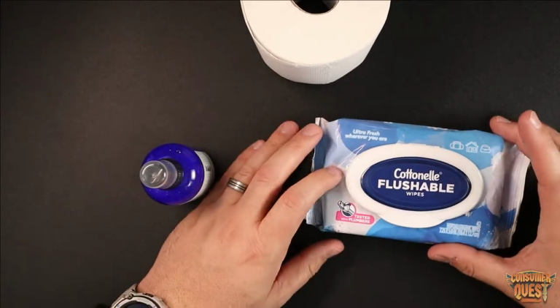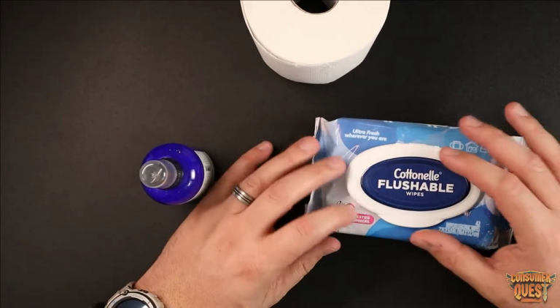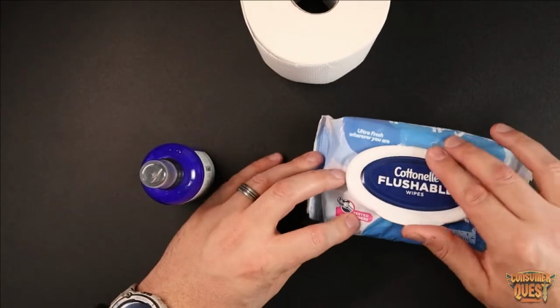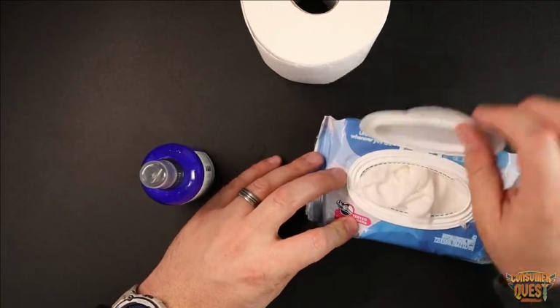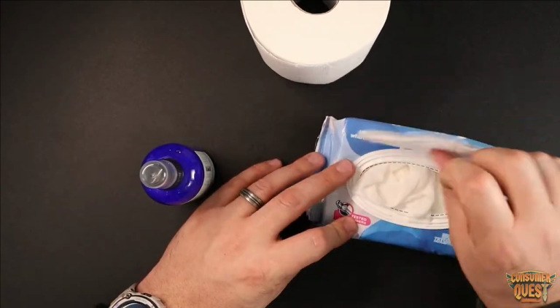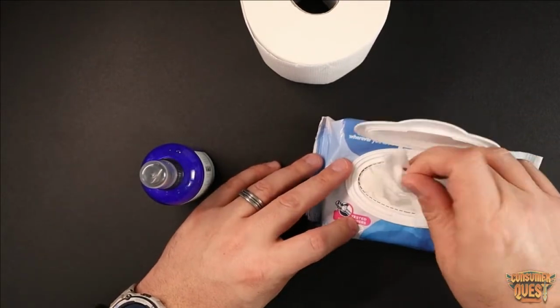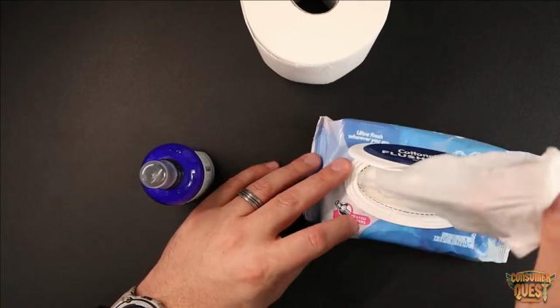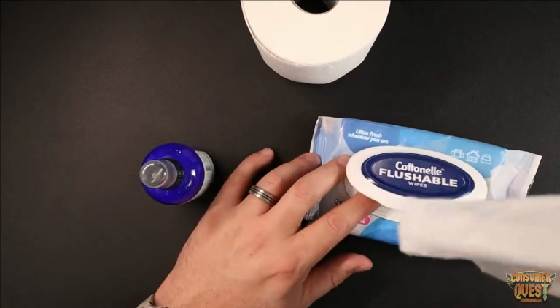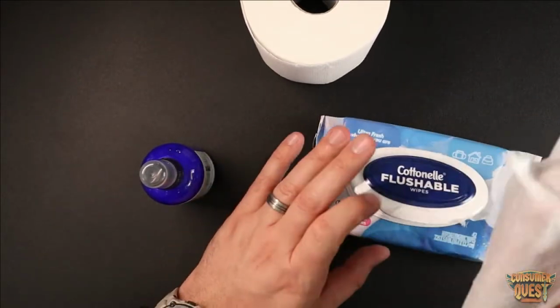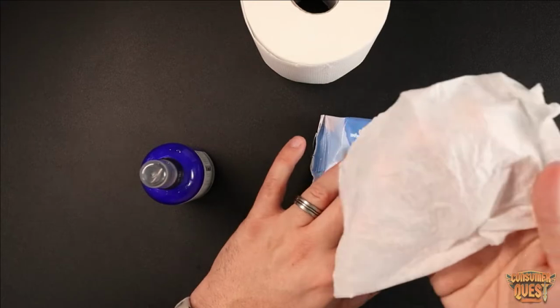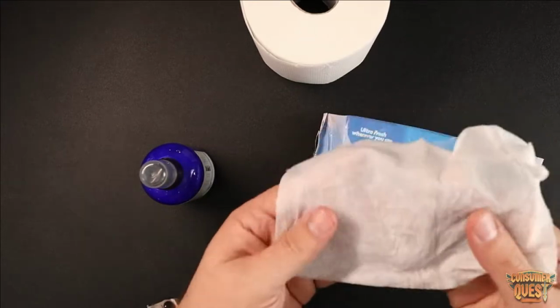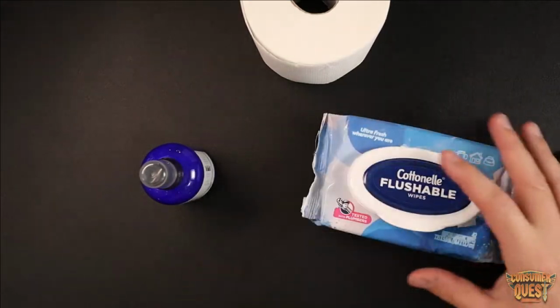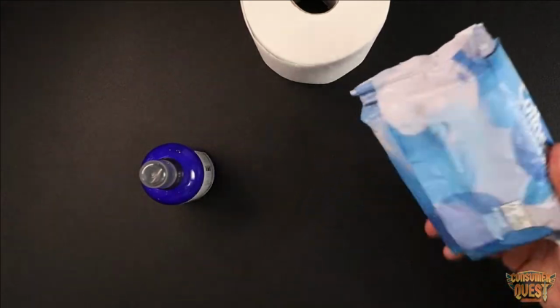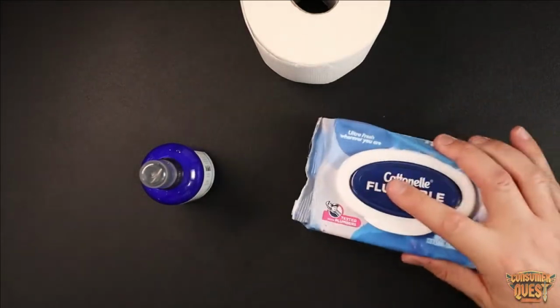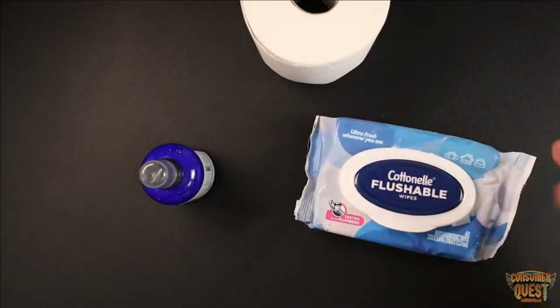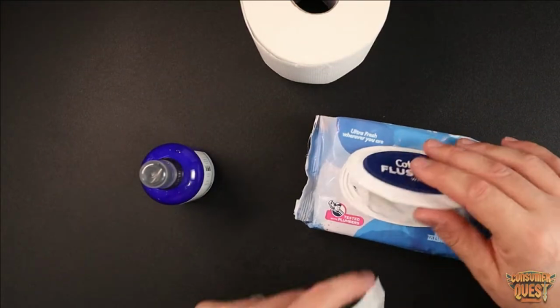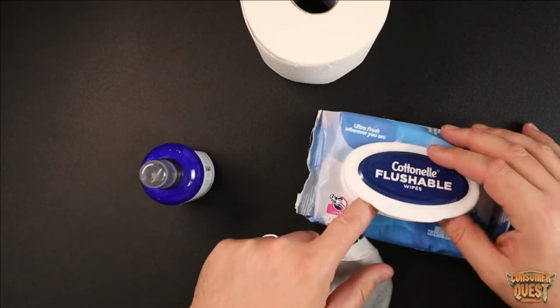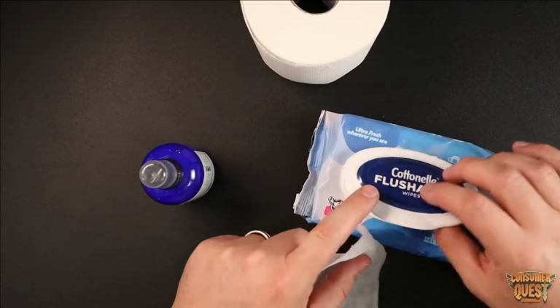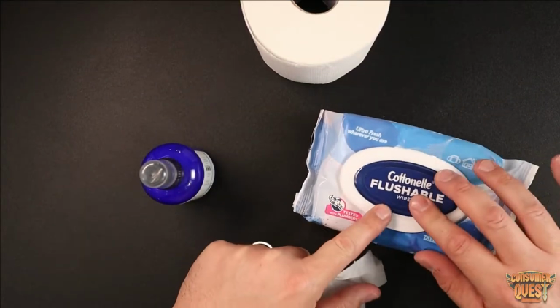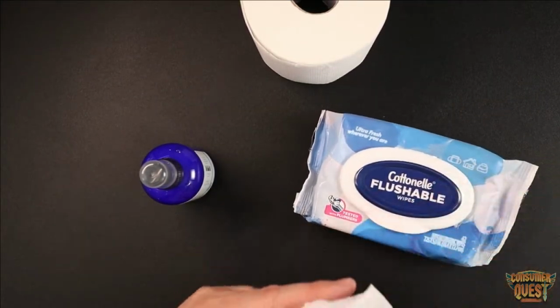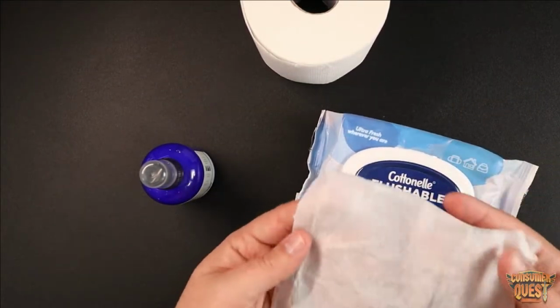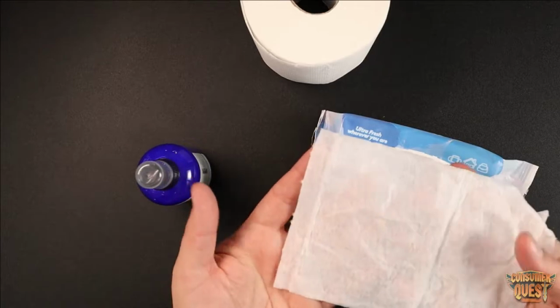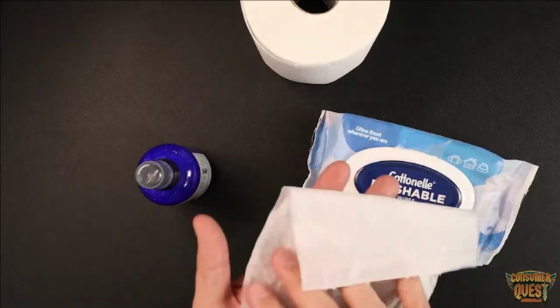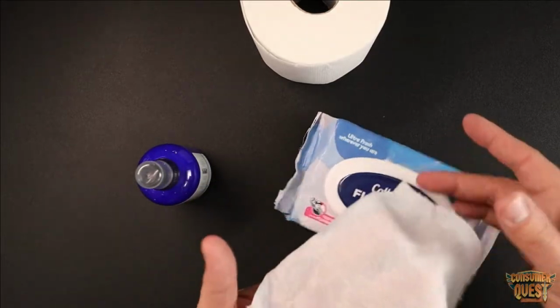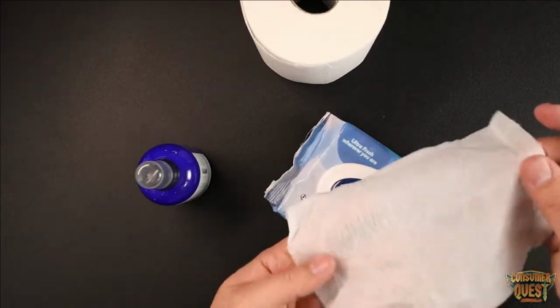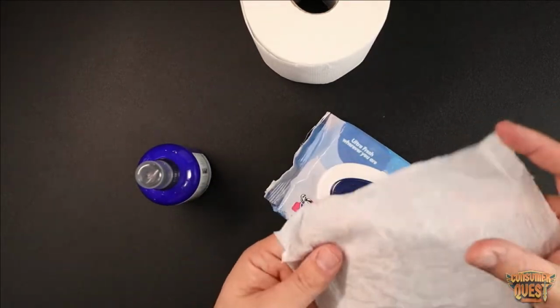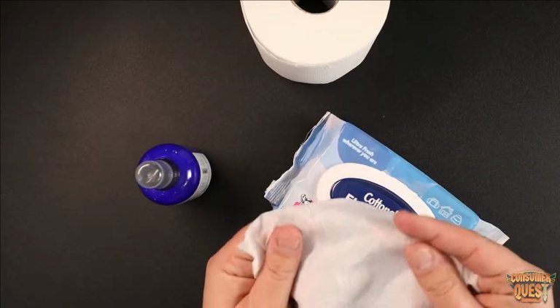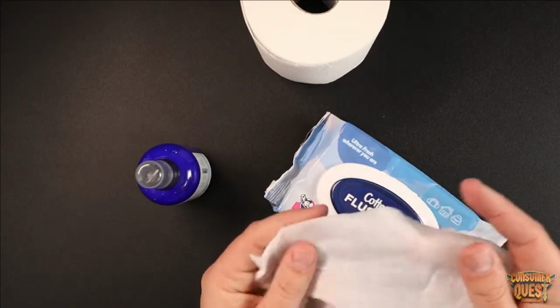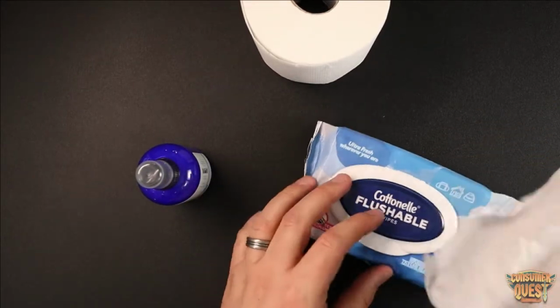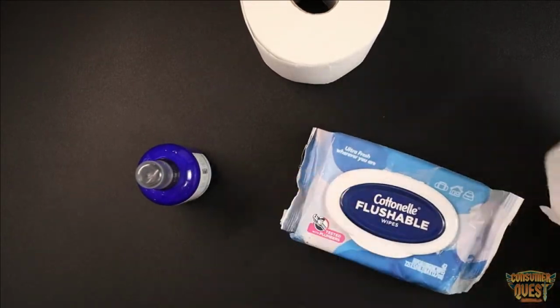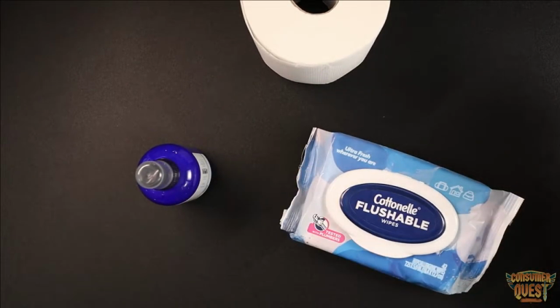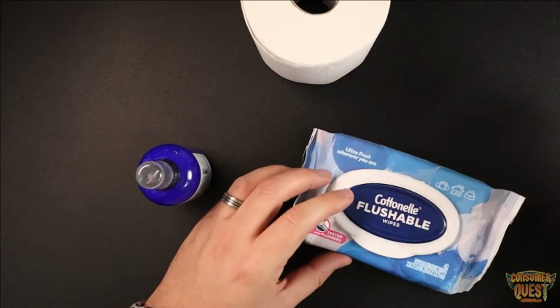Basically what this is, is it is a moist towelette. So you have a dispenser pouch that comes just like this. You can buy them in multi-packs, which is great. They come individually already ready to go. They're nice and moist and they're designed to be flushable.